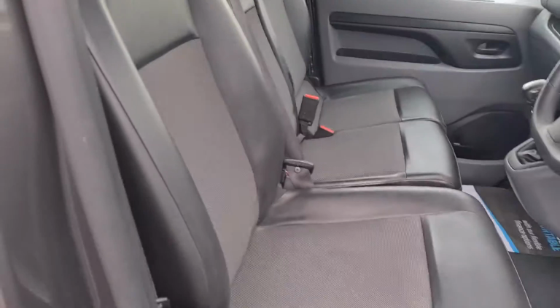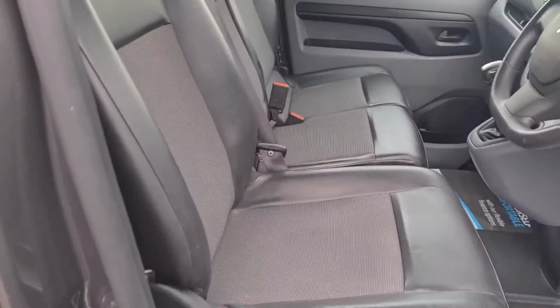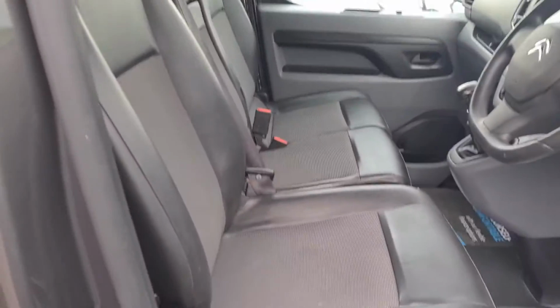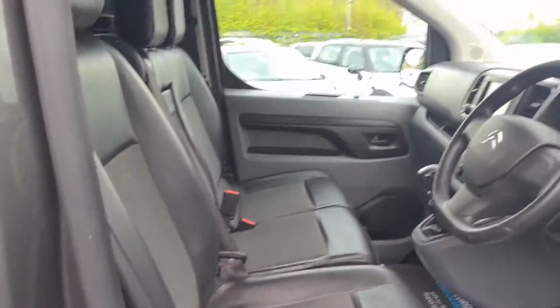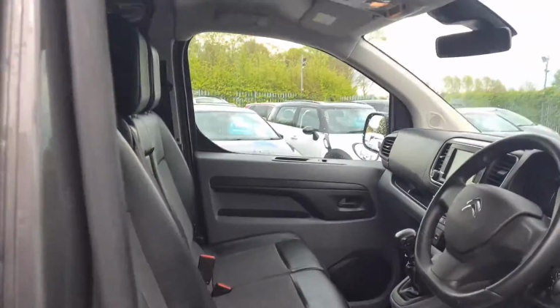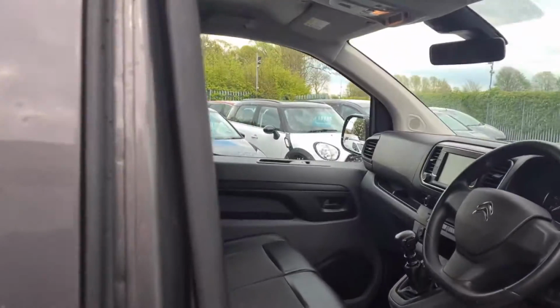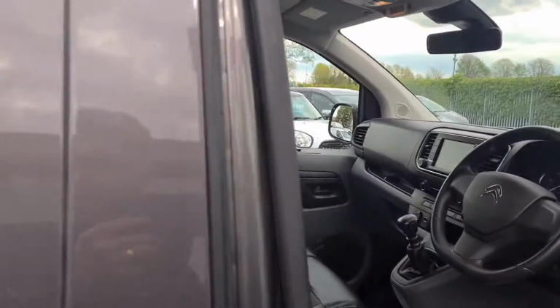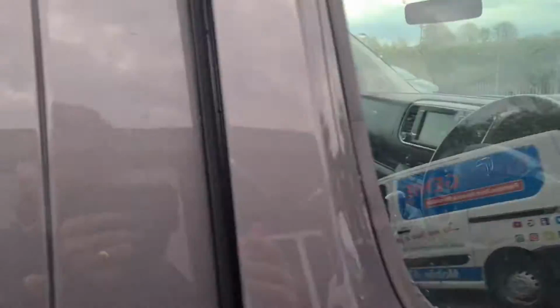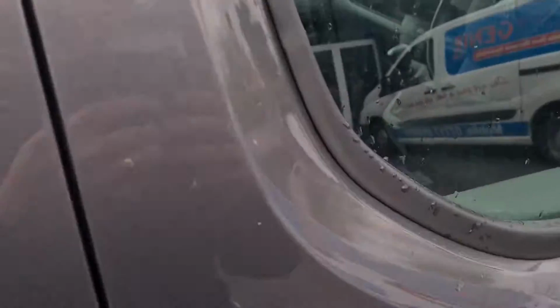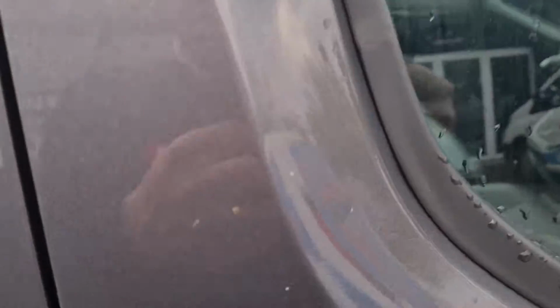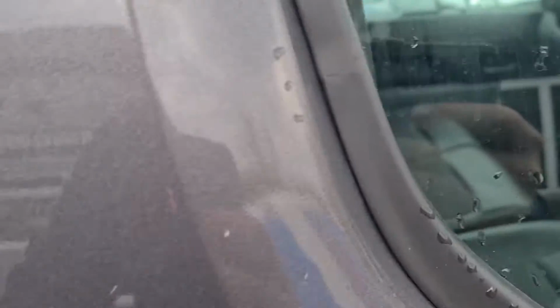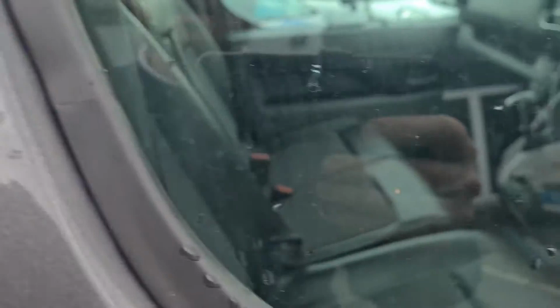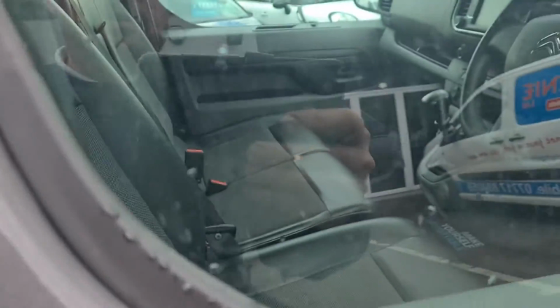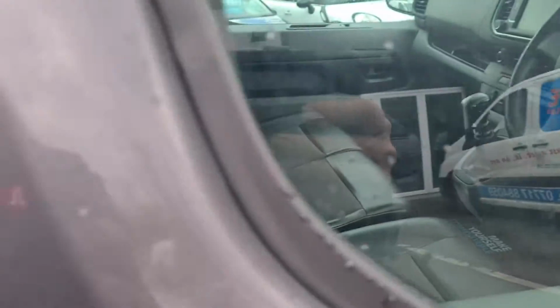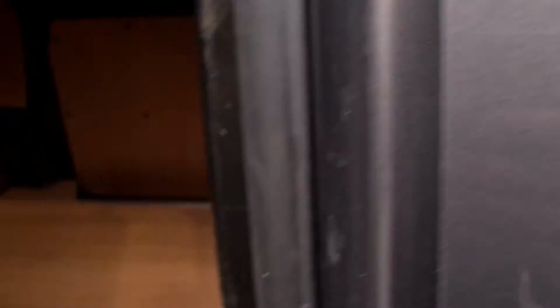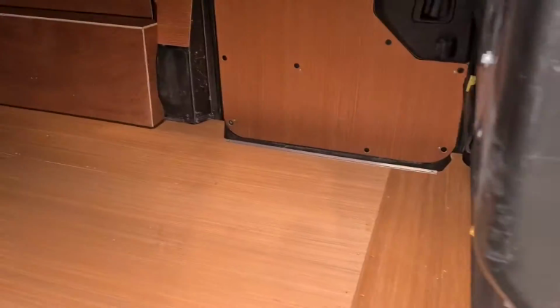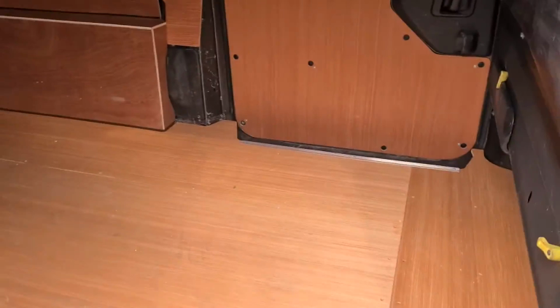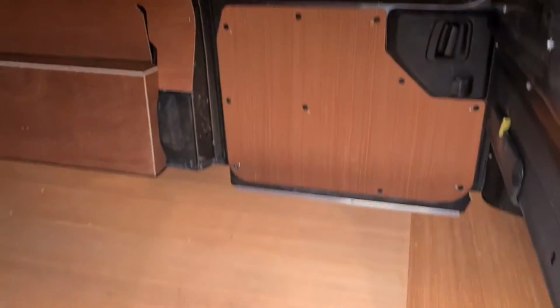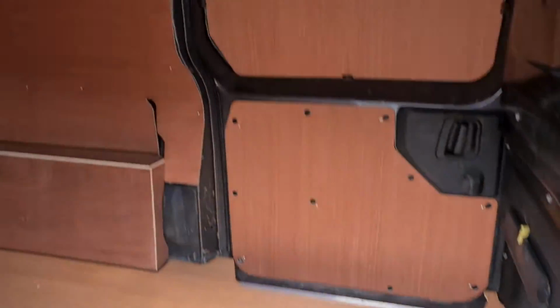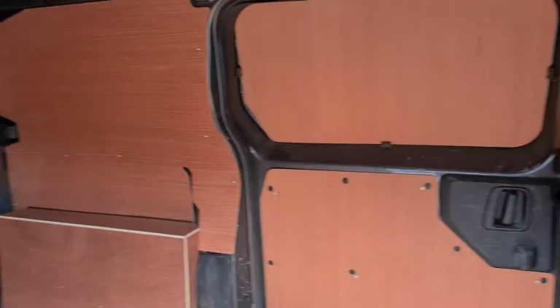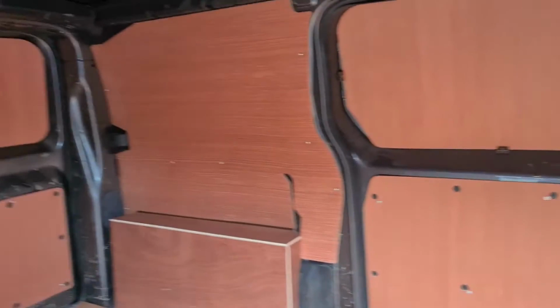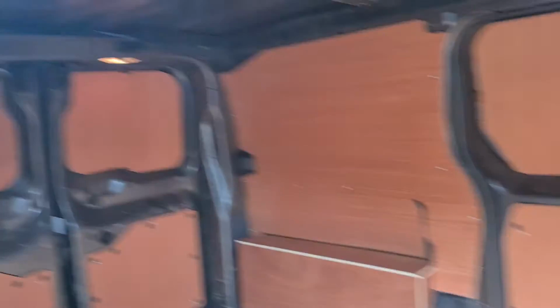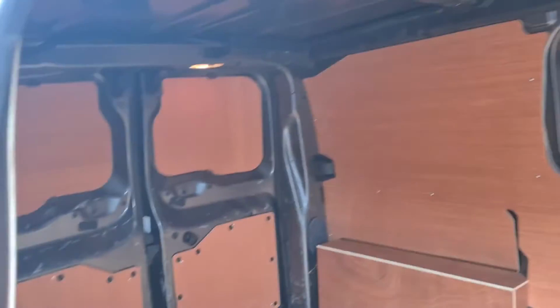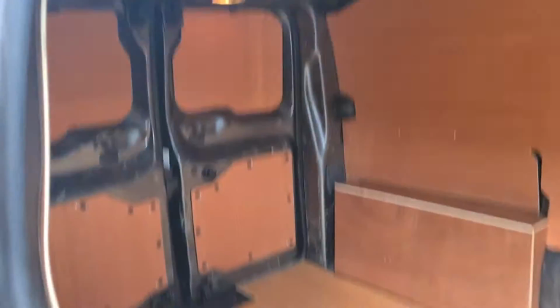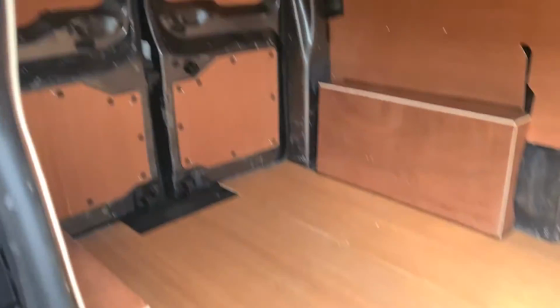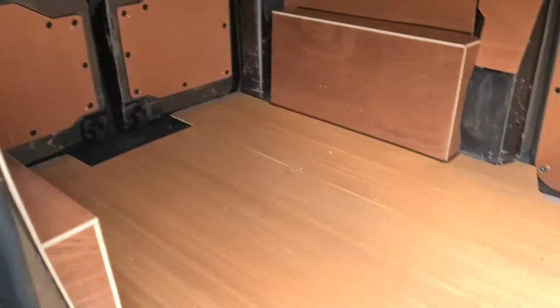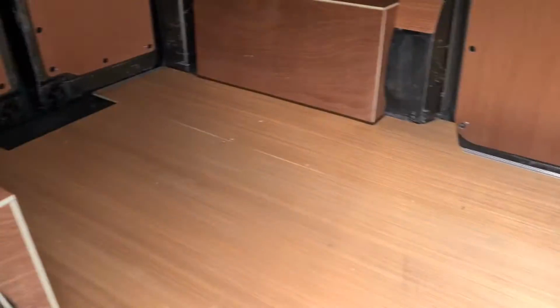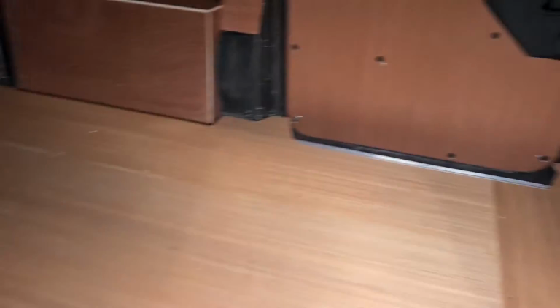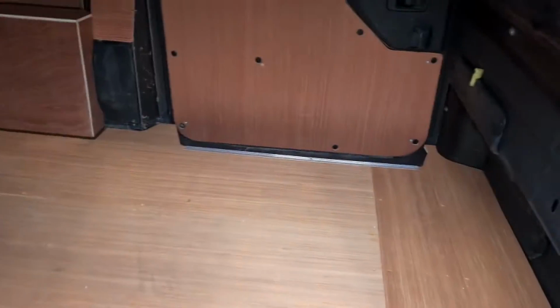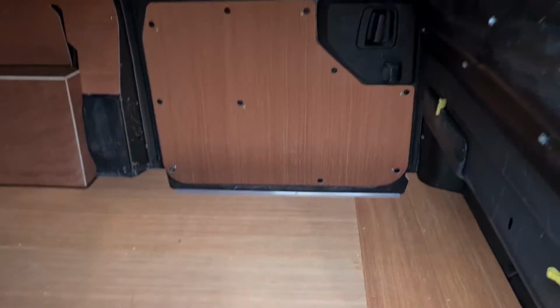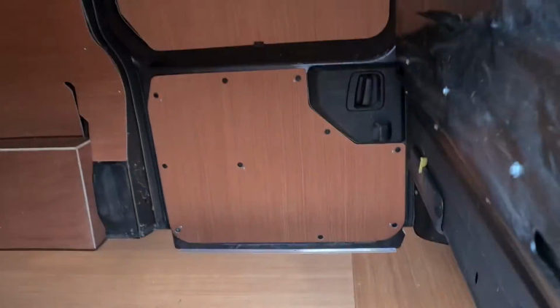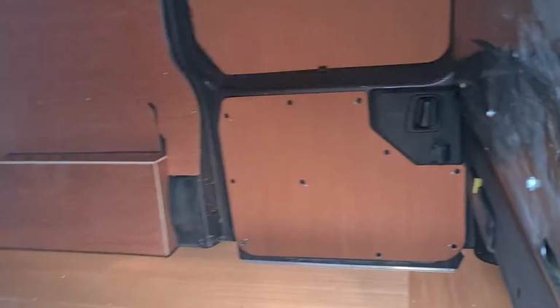All really nice clean condition — no rips, no tears, no stains. Rear of the vehicle is nicely ply lined, nice clean condition.